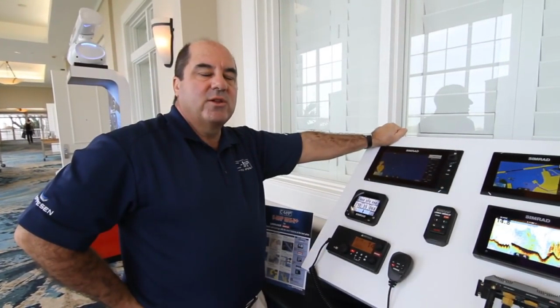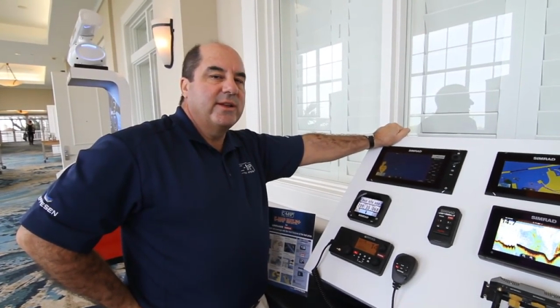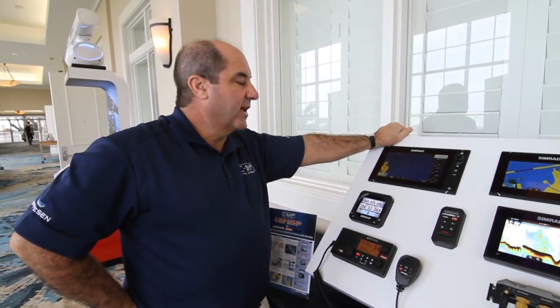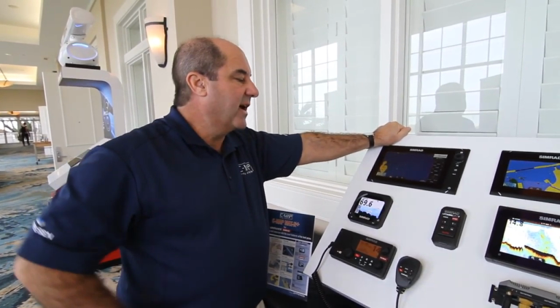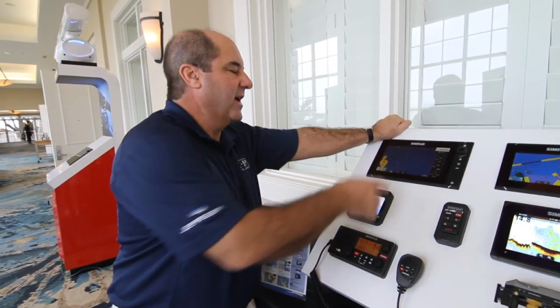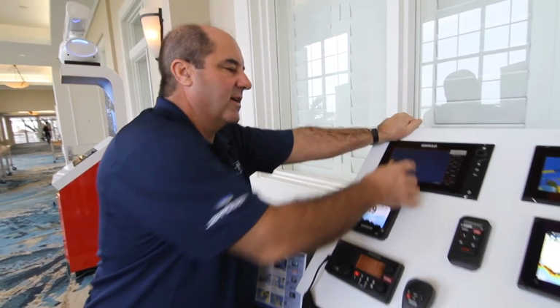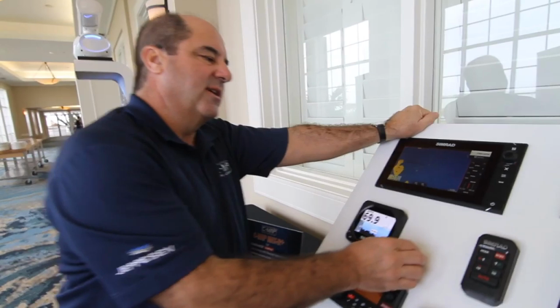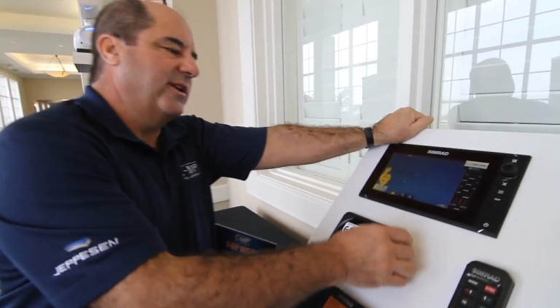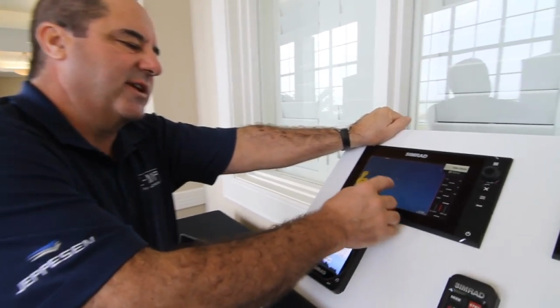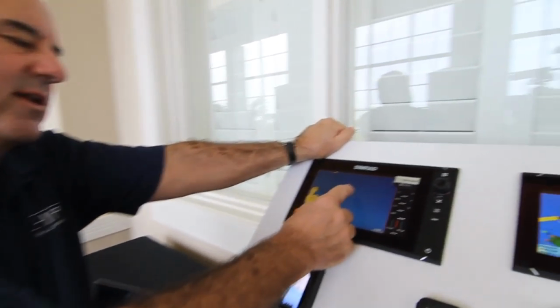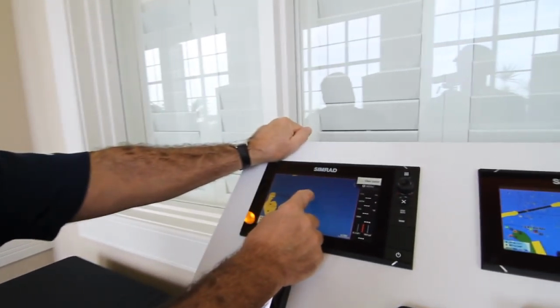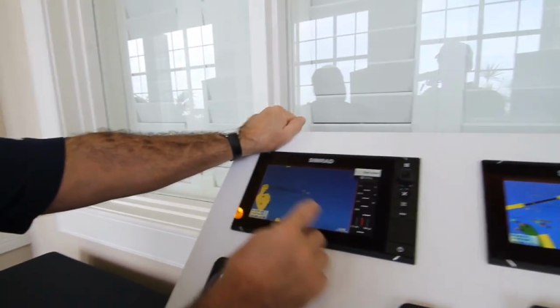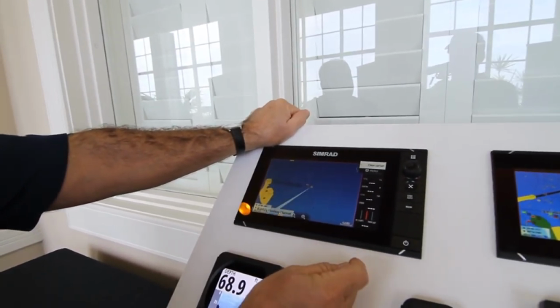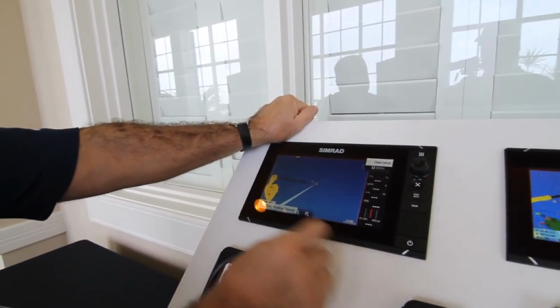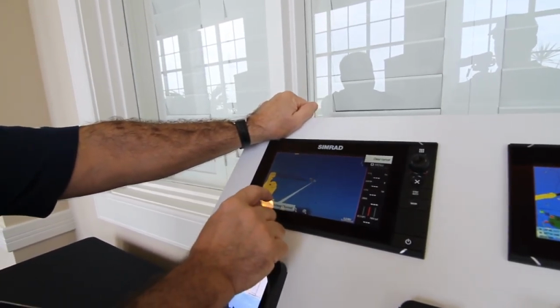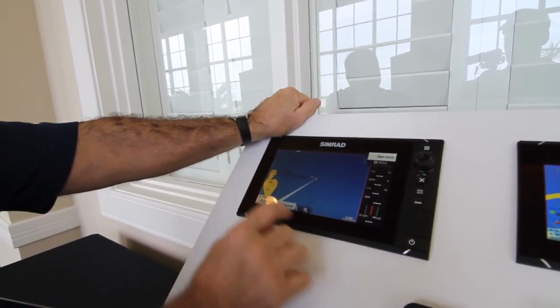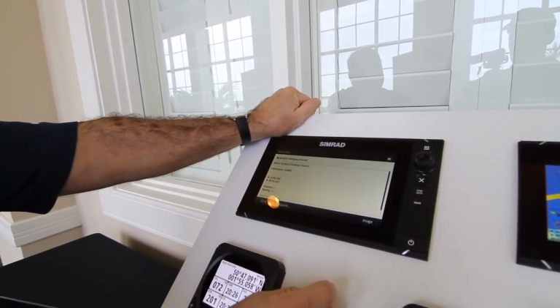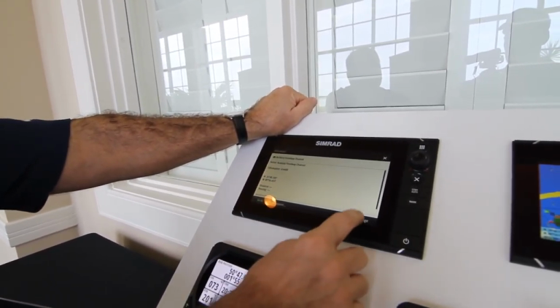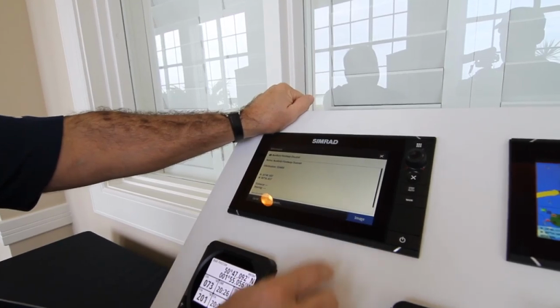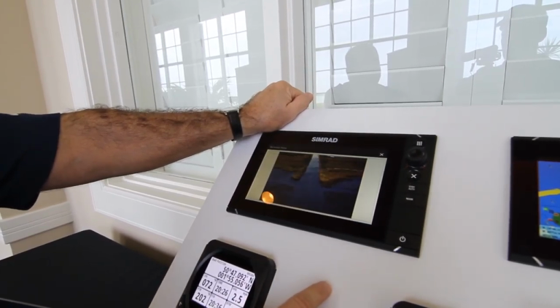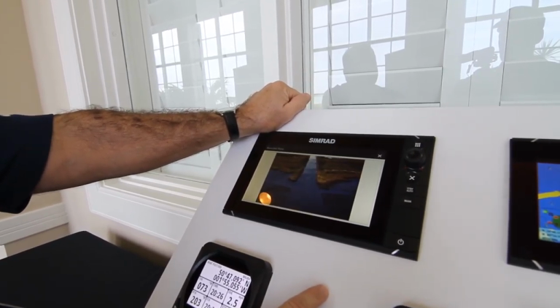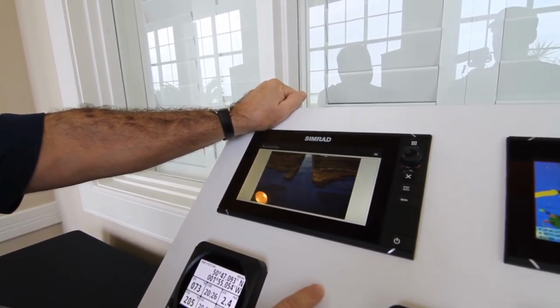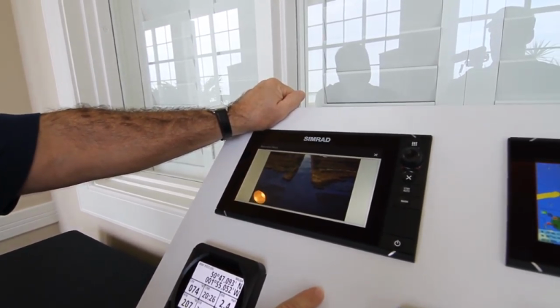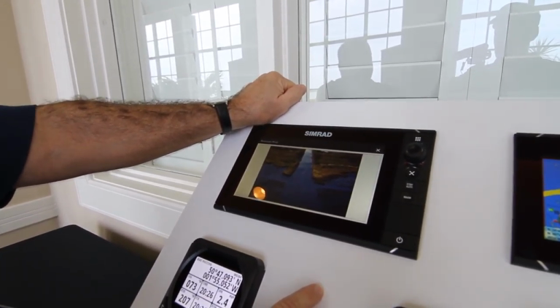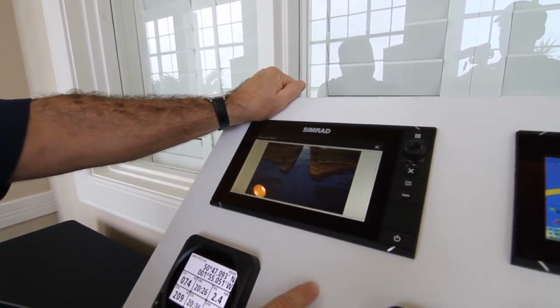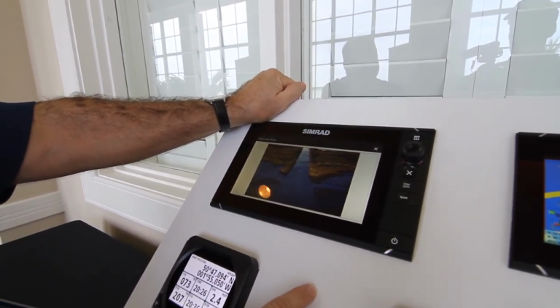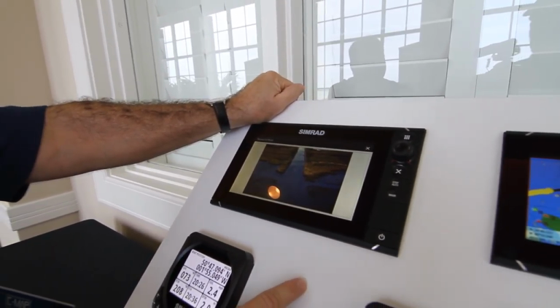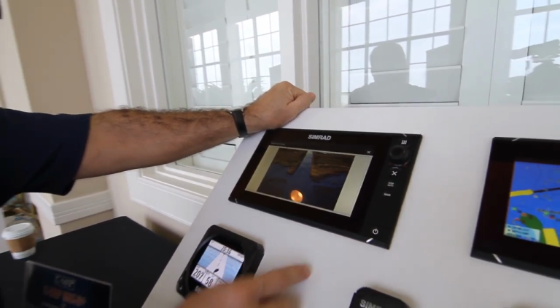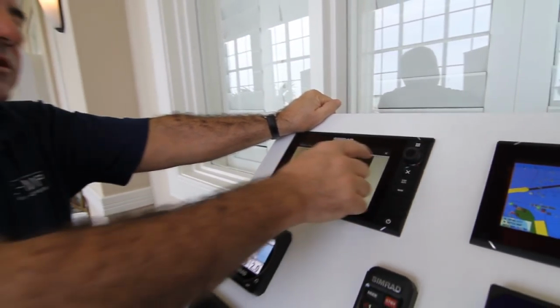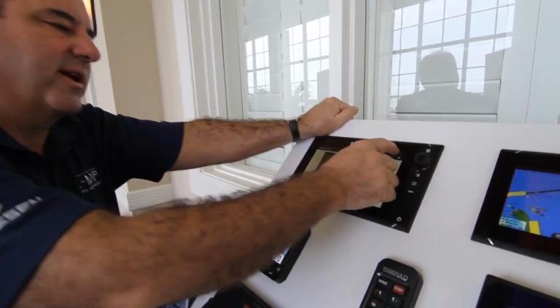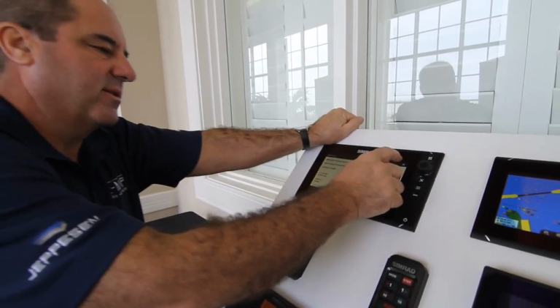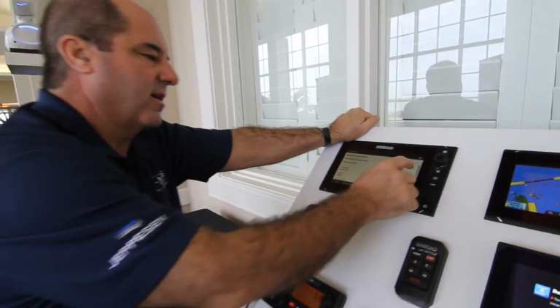Included in each of the lakes we have camera icons. Each of these camera icons will bring up a special photo. In this case we're going to look at Lake Okeechobee — one of the canals. There are many of these located throughout the lake cards.